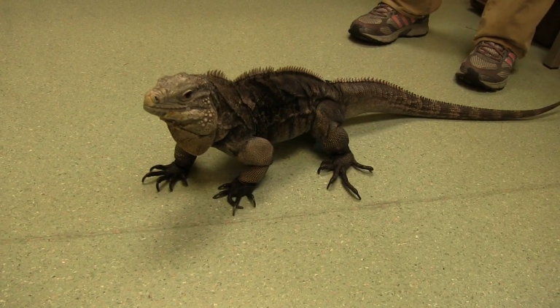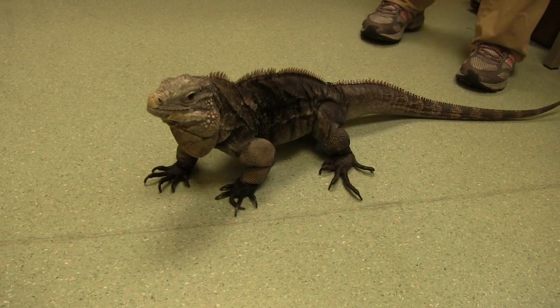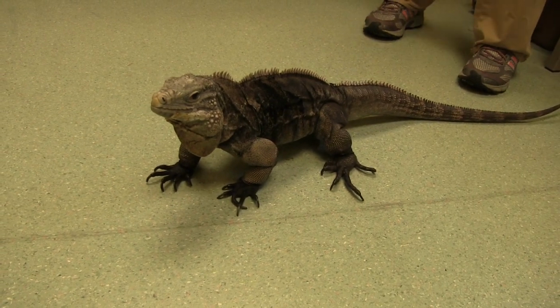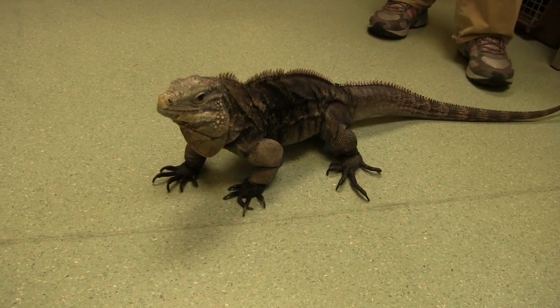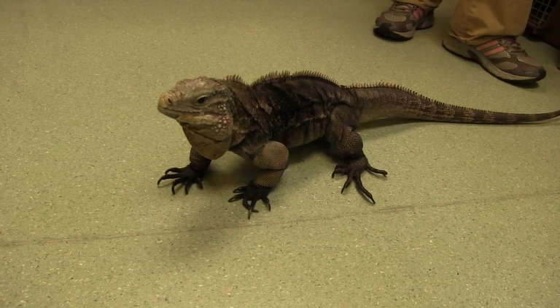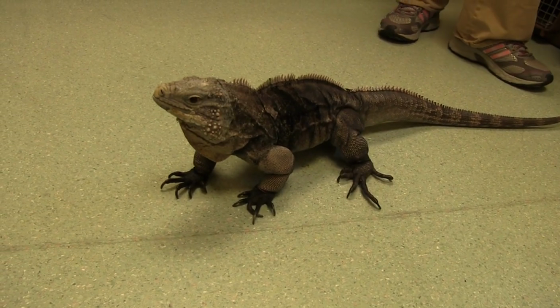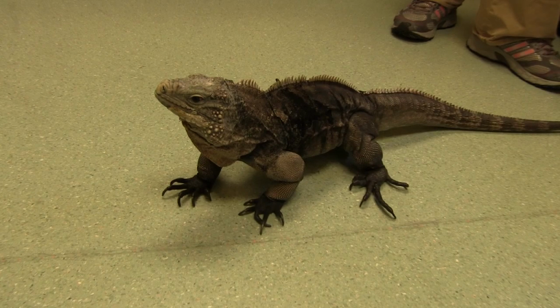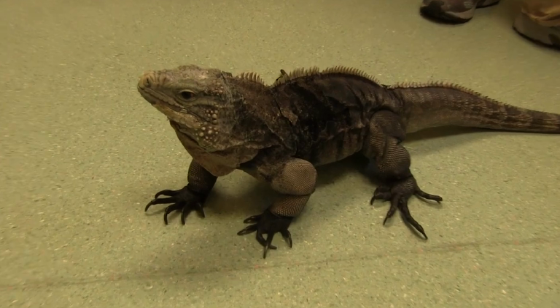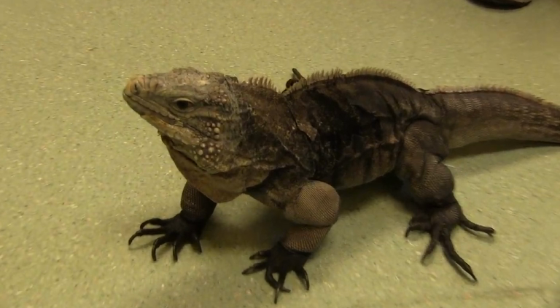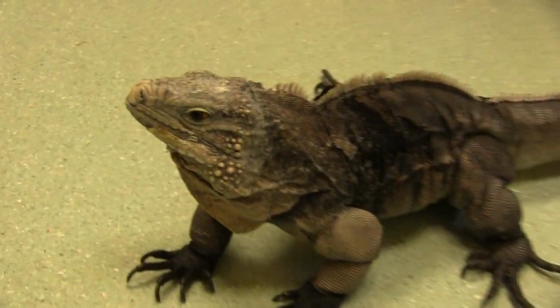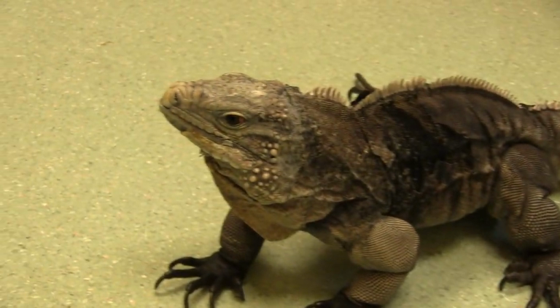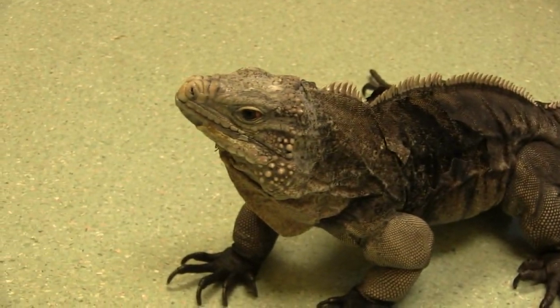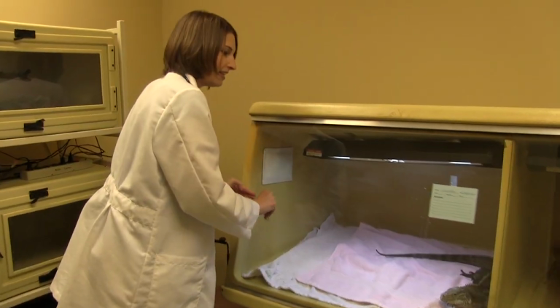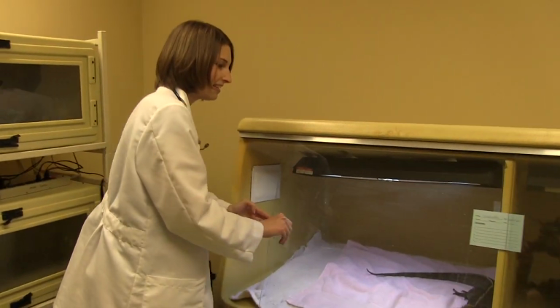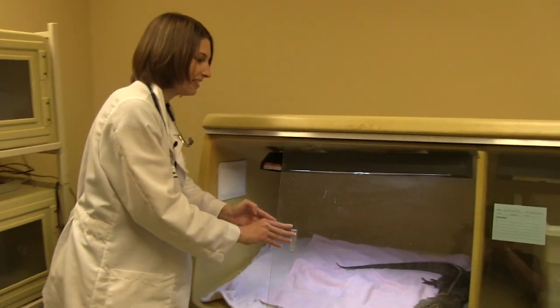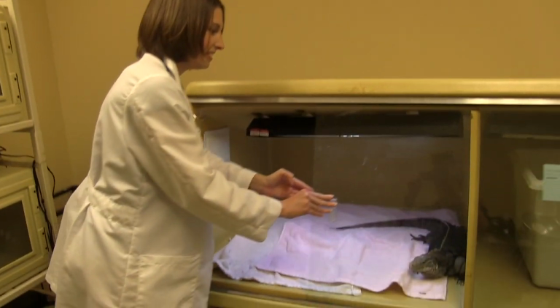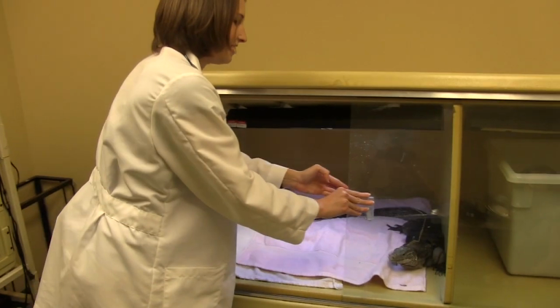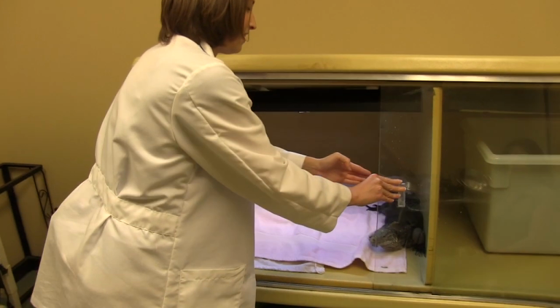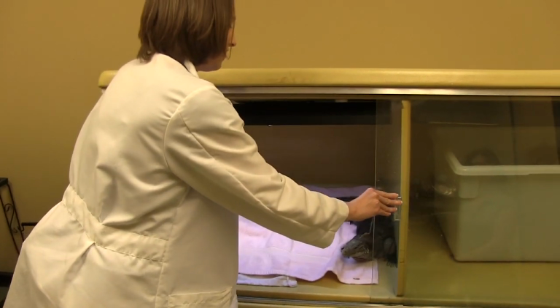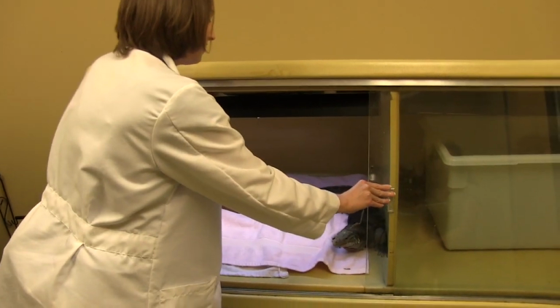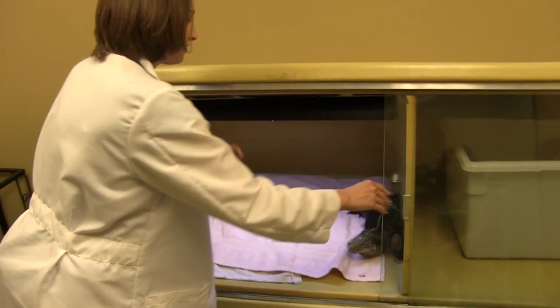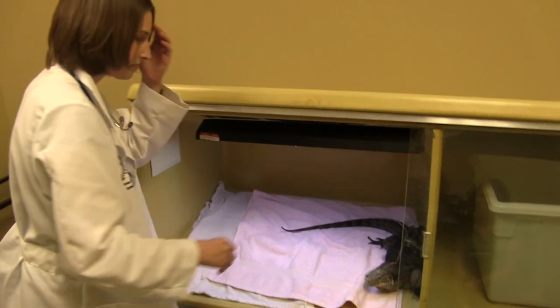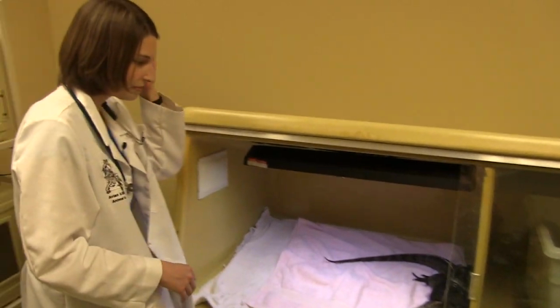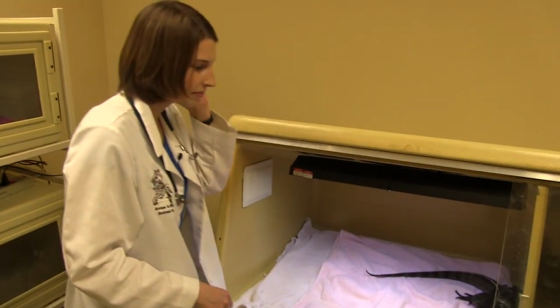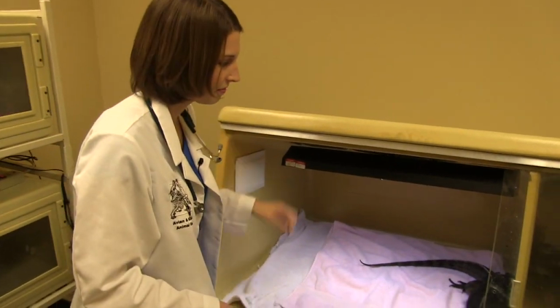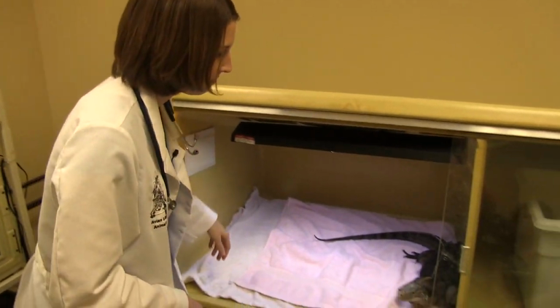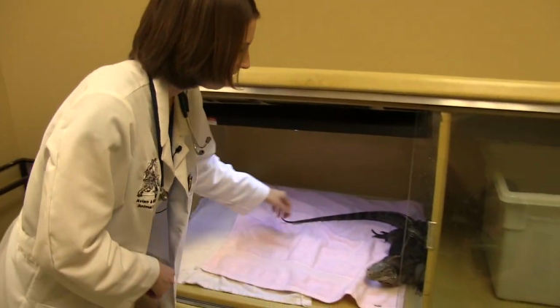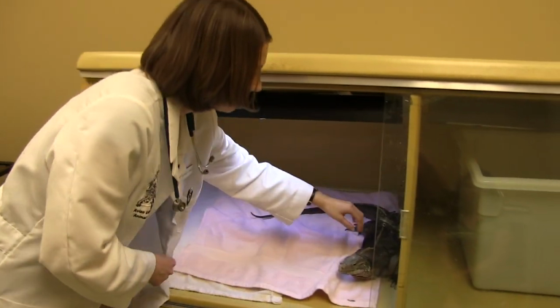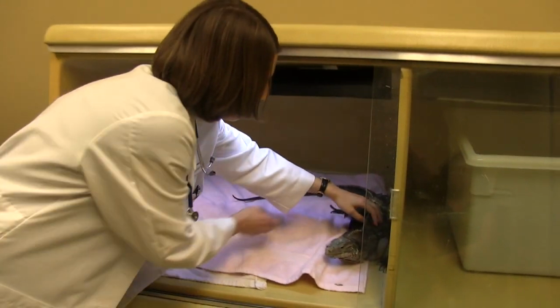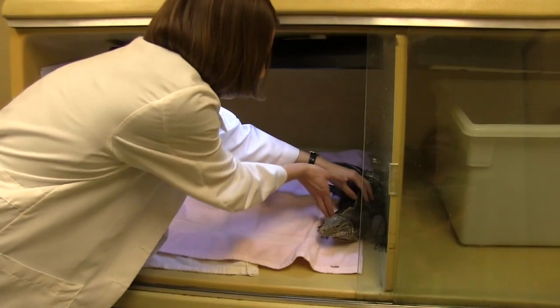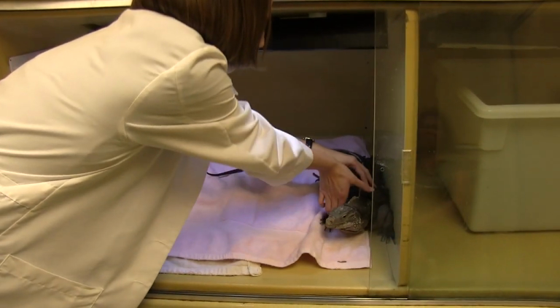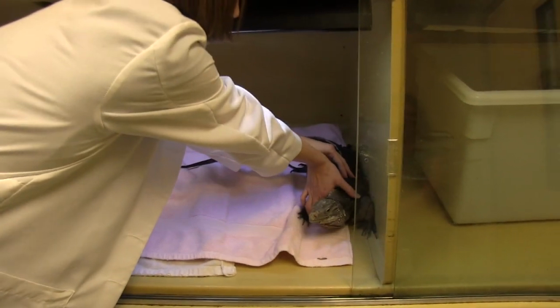They can live to be 15 to 20 years, and they require a lot of special care. They require special heating and lighting. UV light is especially important for iguanas so that they can properly metabolize the calcium from their diet.